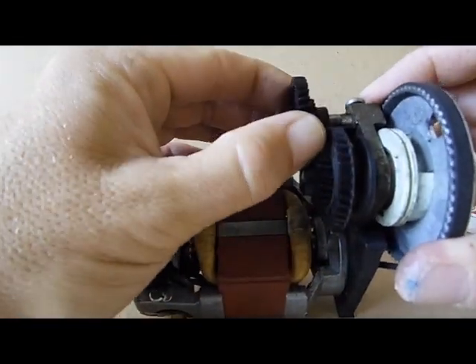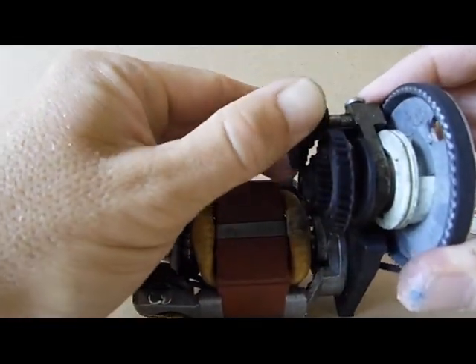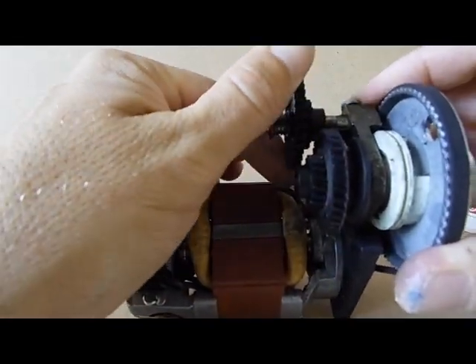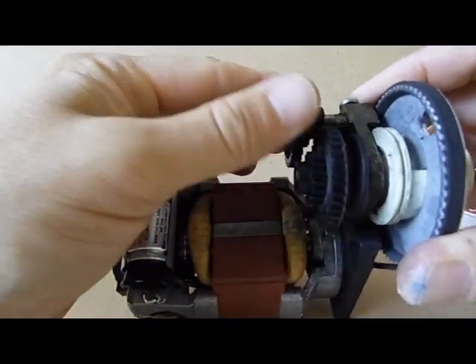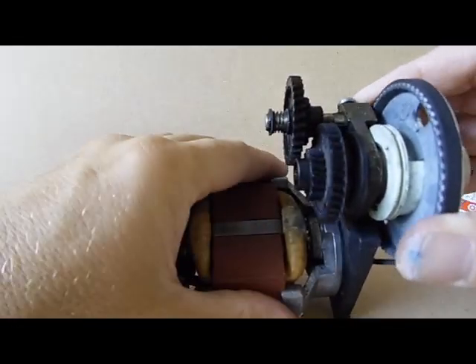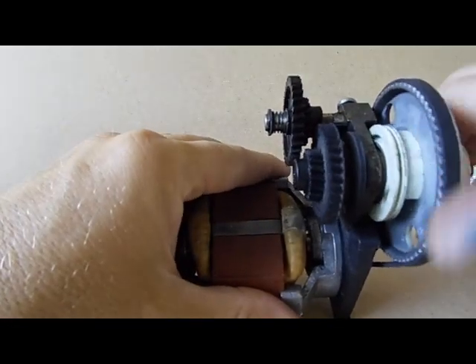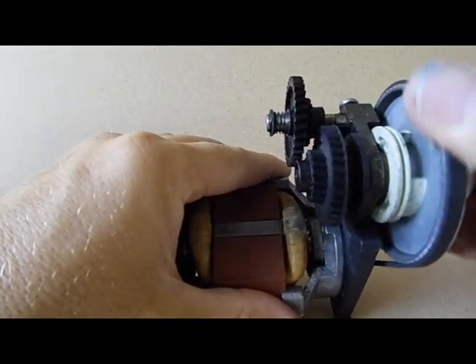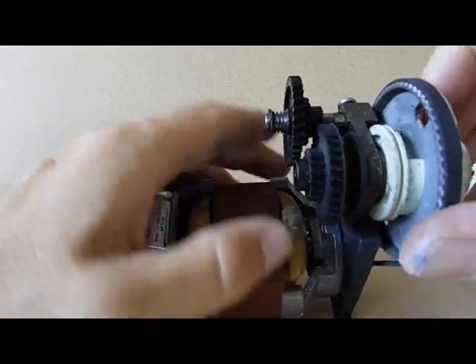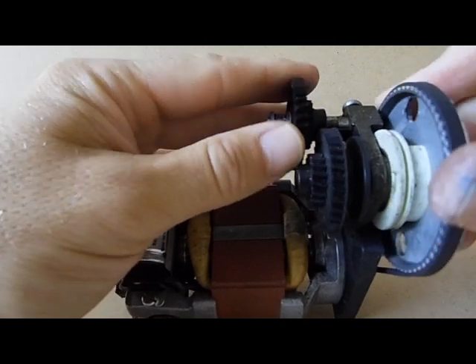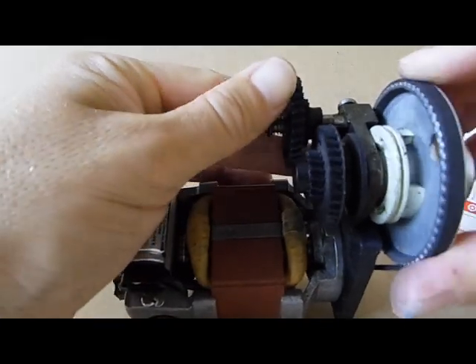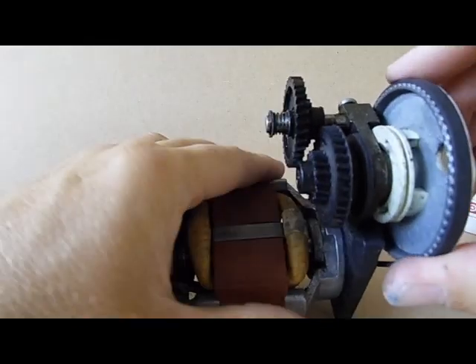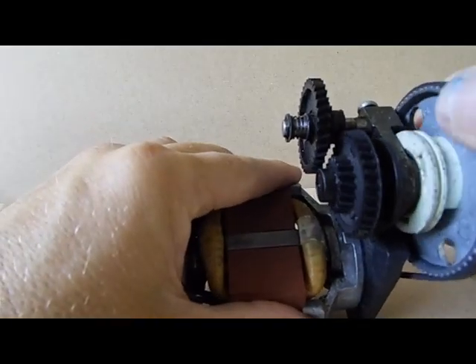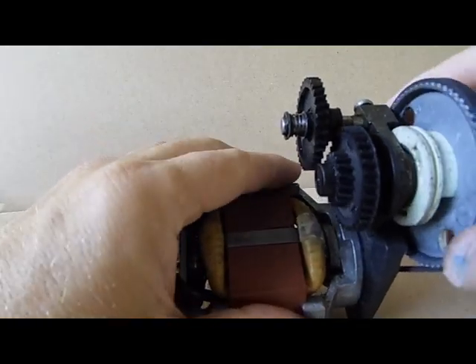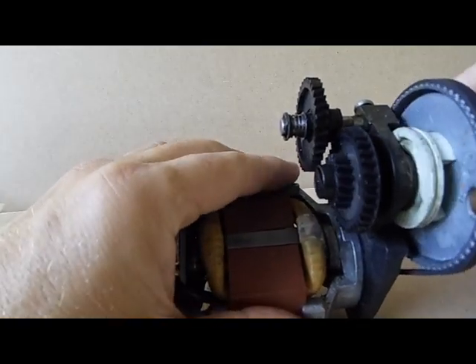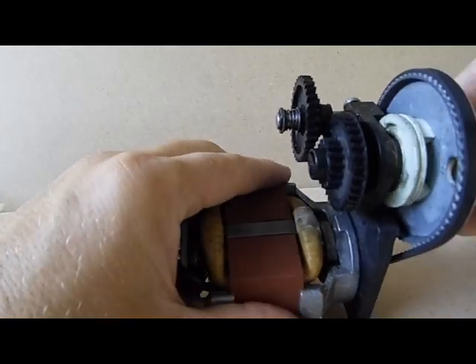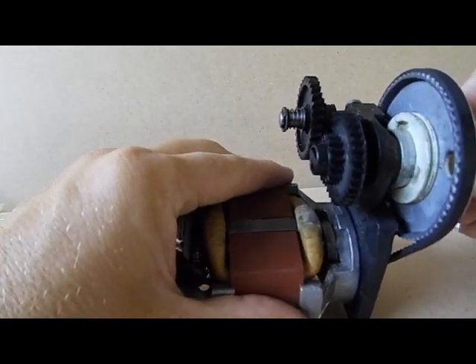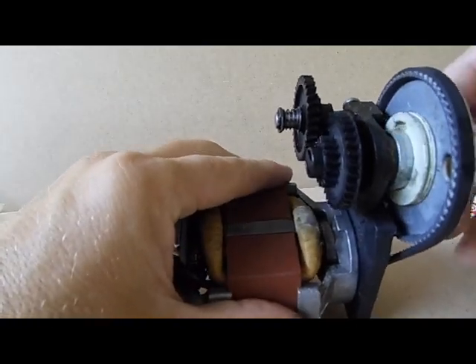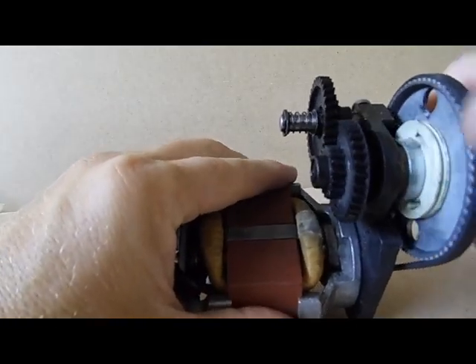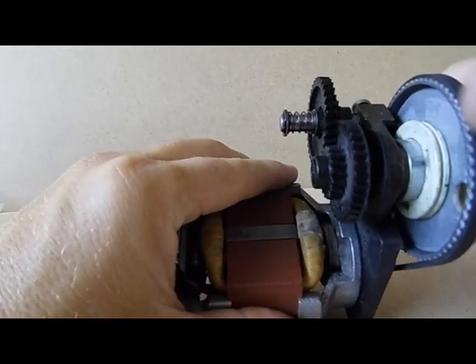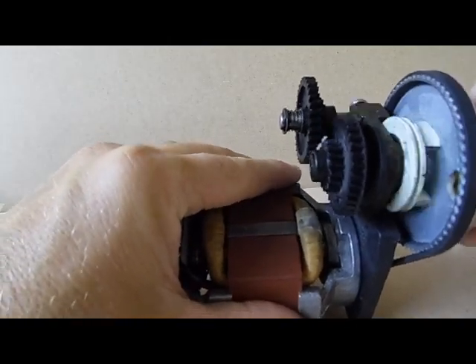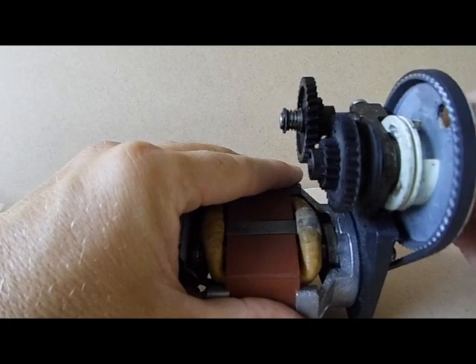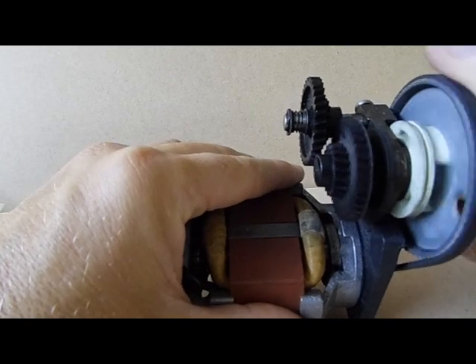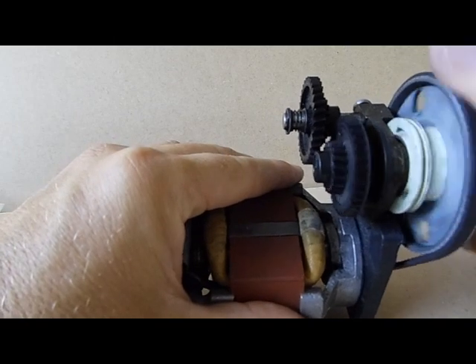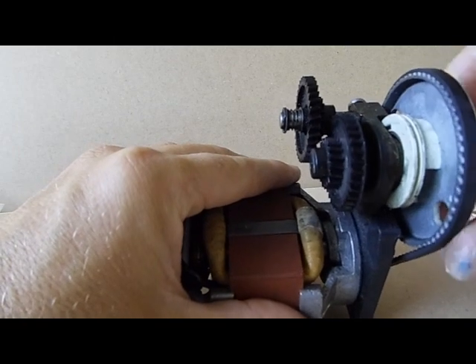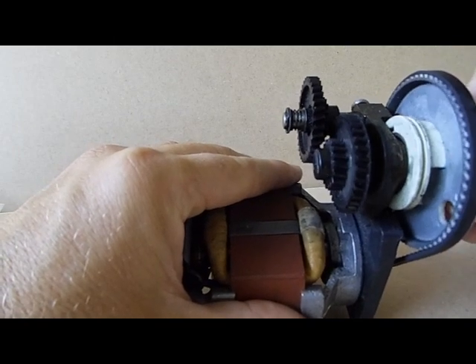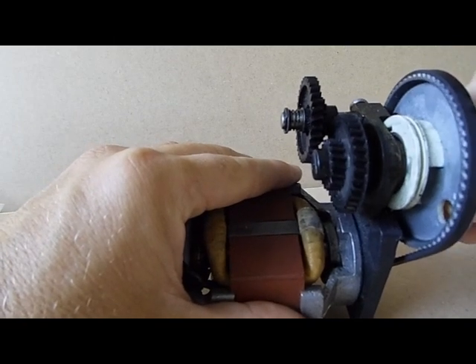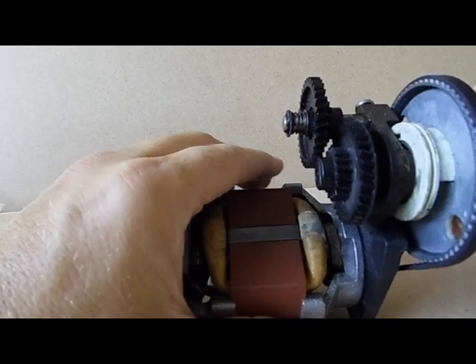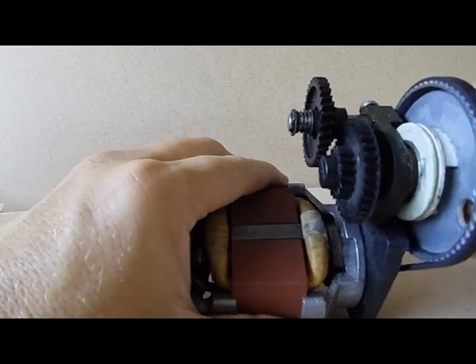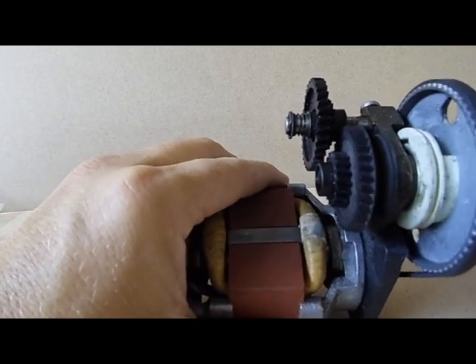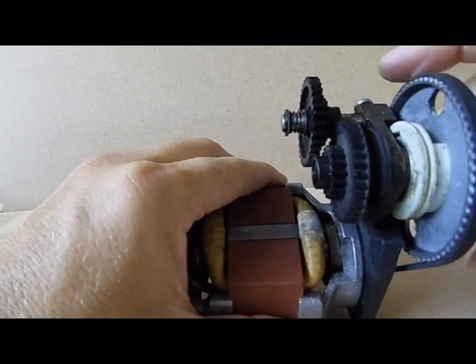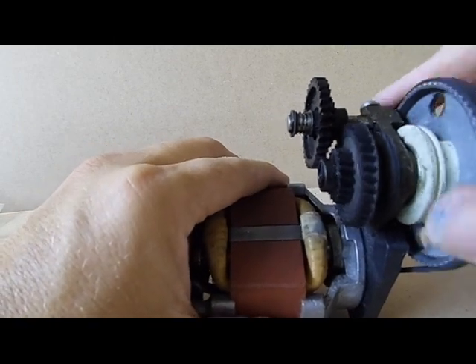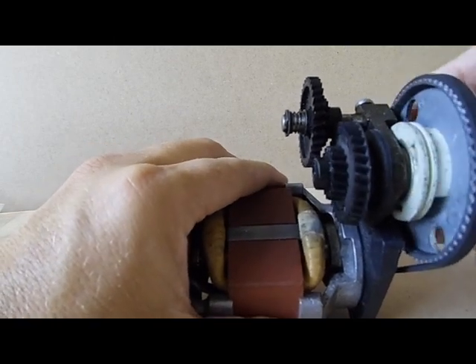Give it a good clean, and if you pull it out, it should just clip in much easier. That's how the little mechanism works.